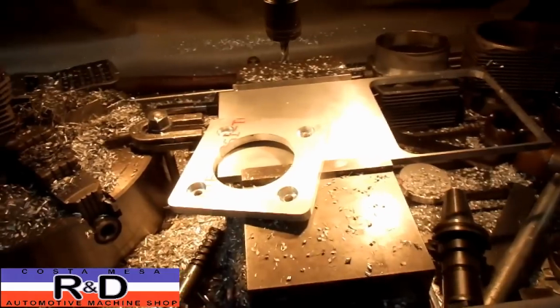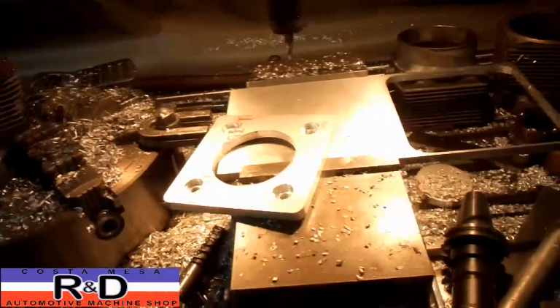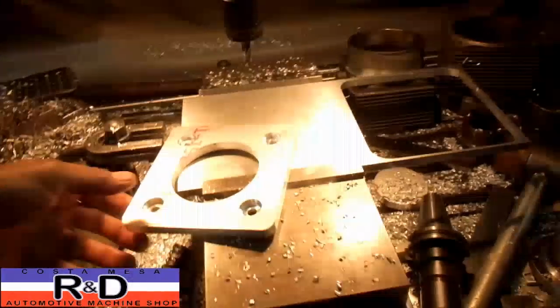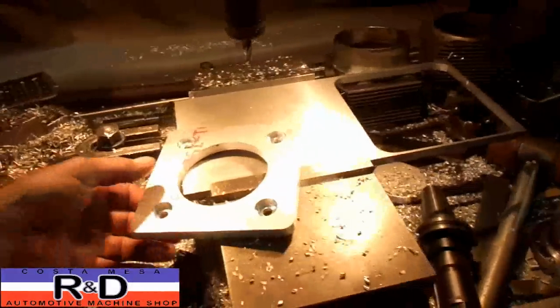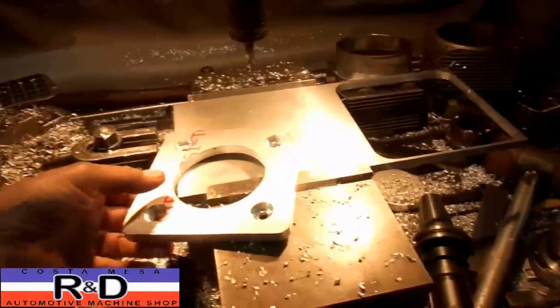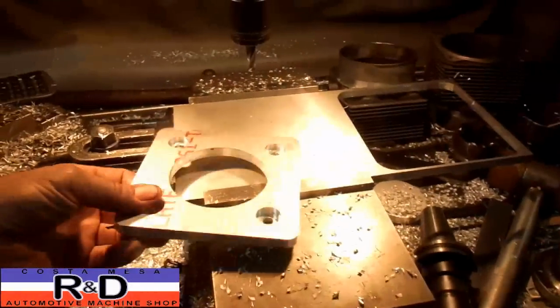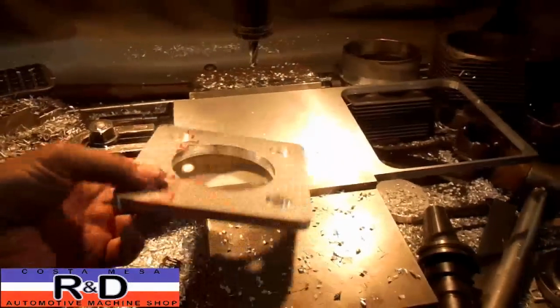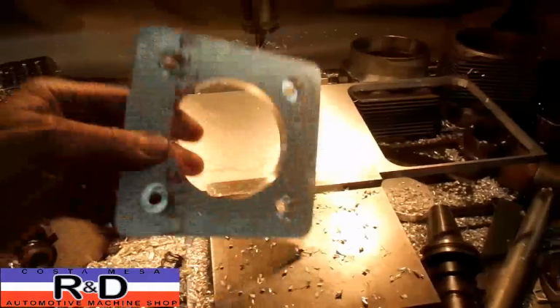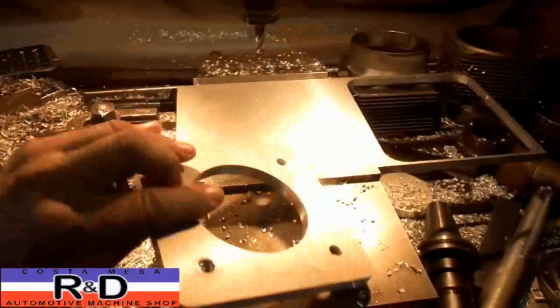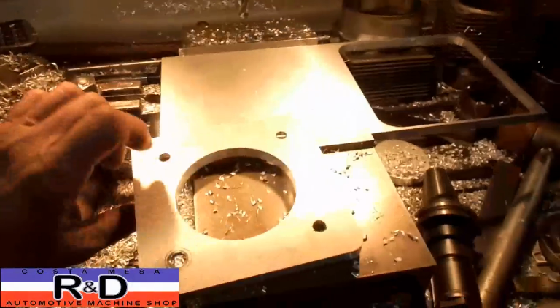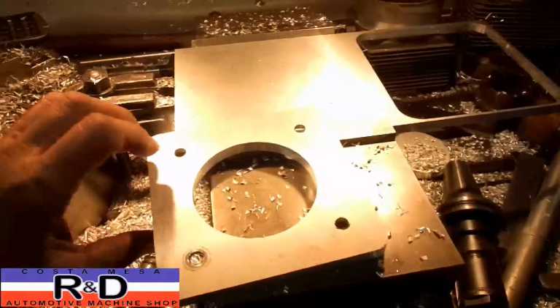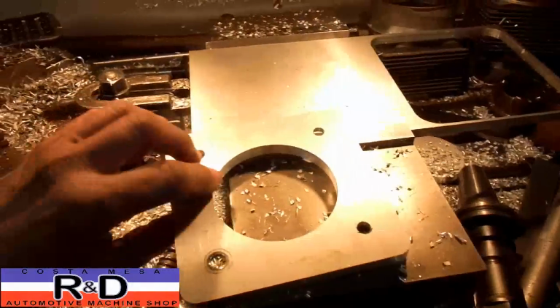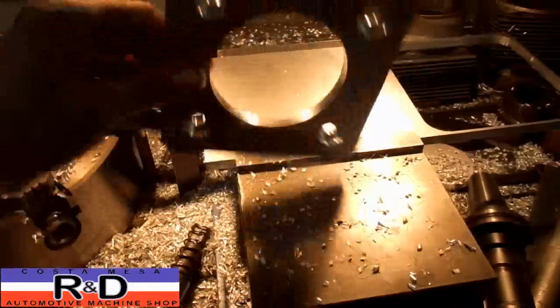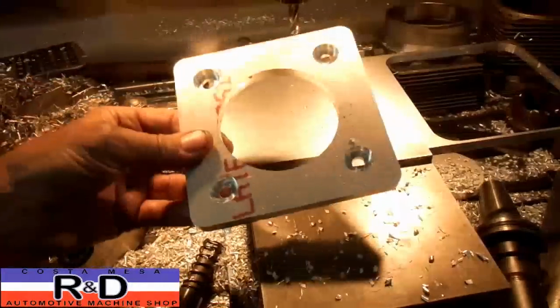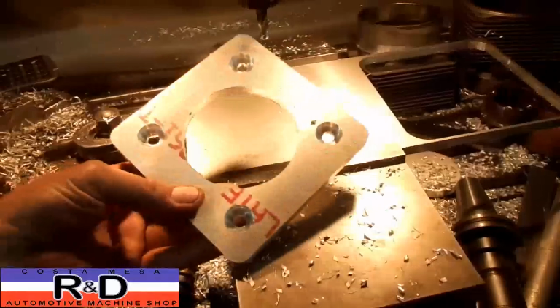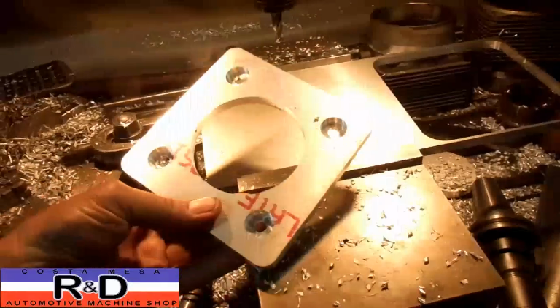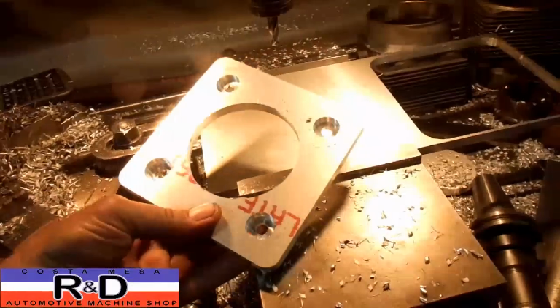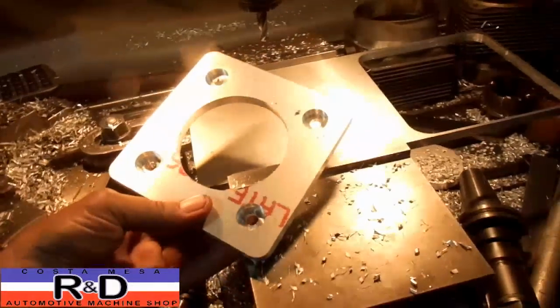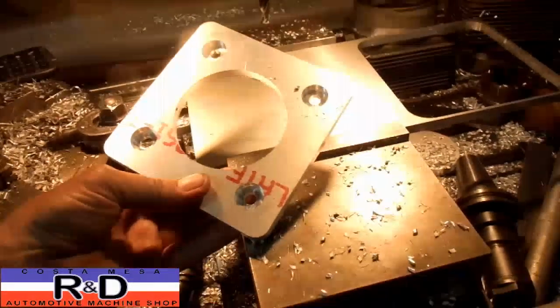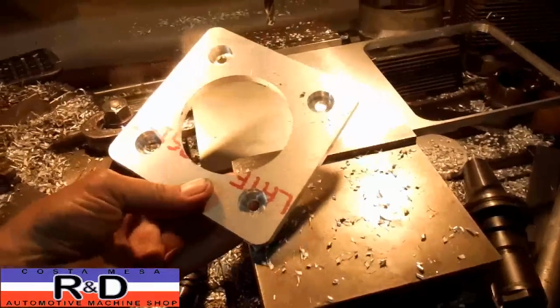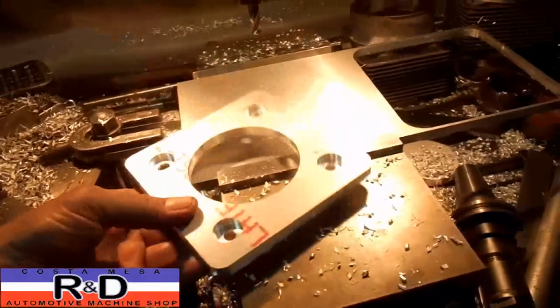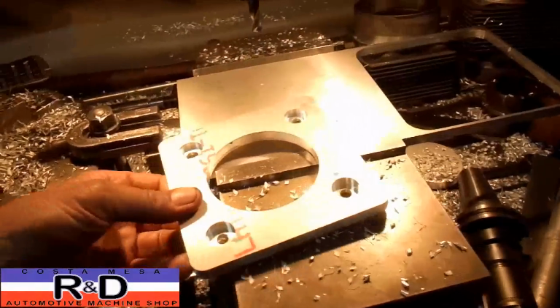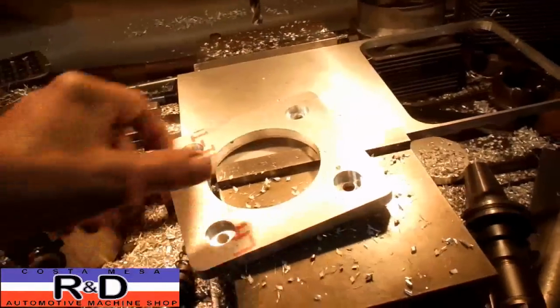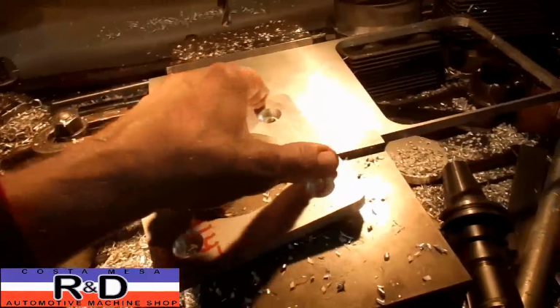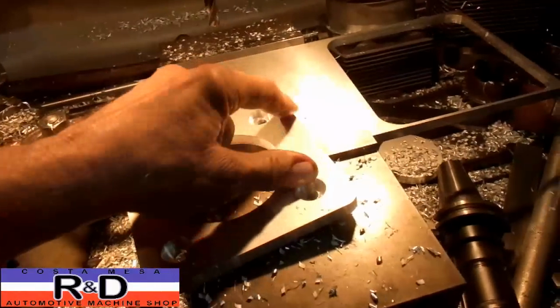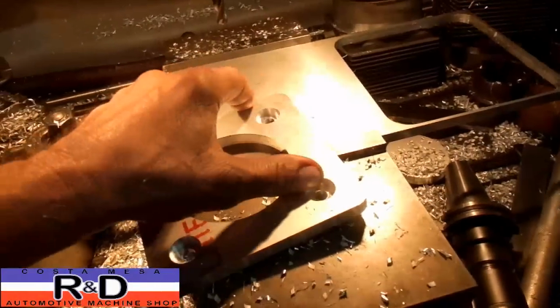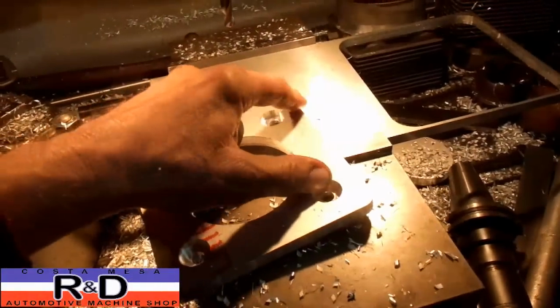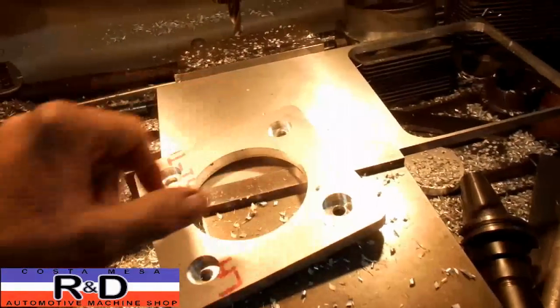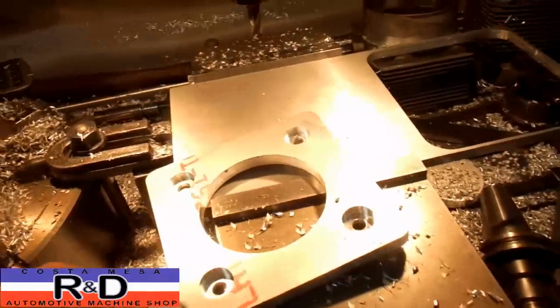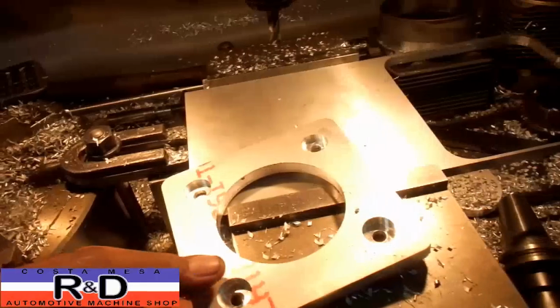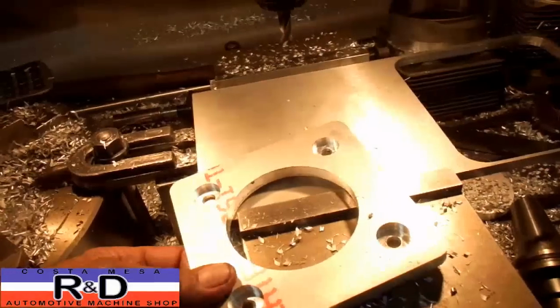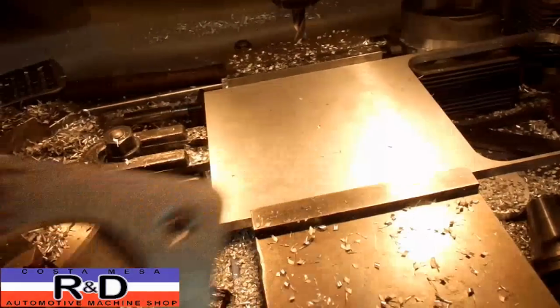Hi, it's General Custom Mesa R&D. I'm back on the Fiat 850 Trans. I've got the seal carrier plate done, at least got one of them done. I'm going to change this around a little bit. I'm going to put a little bit more of a radius in here, and we're going to show you how this is done.